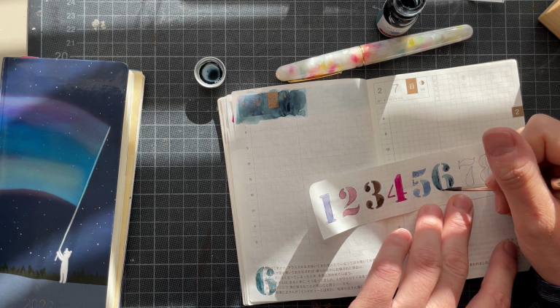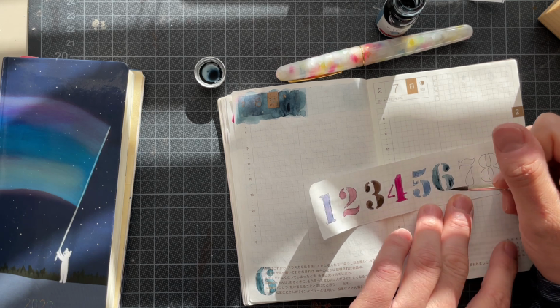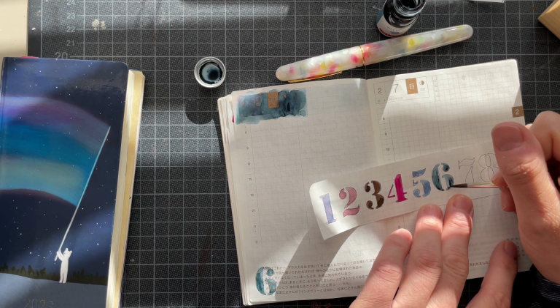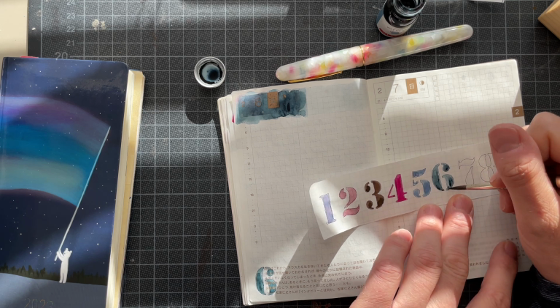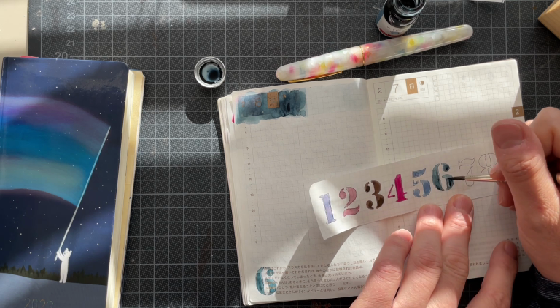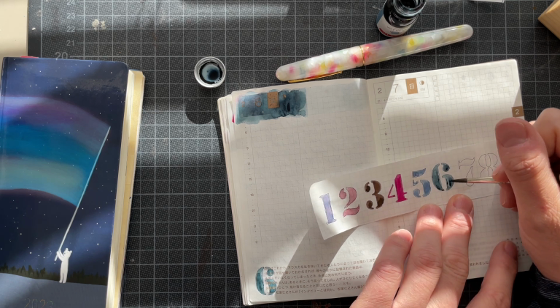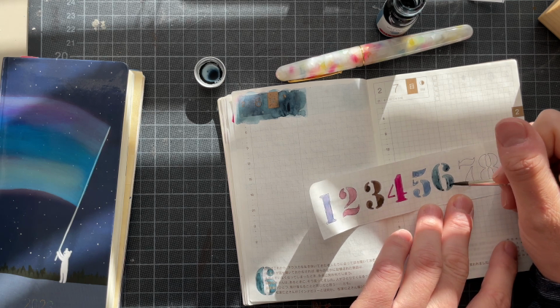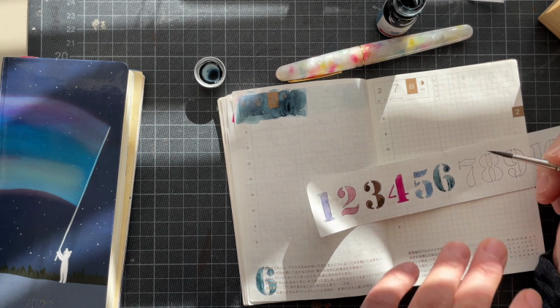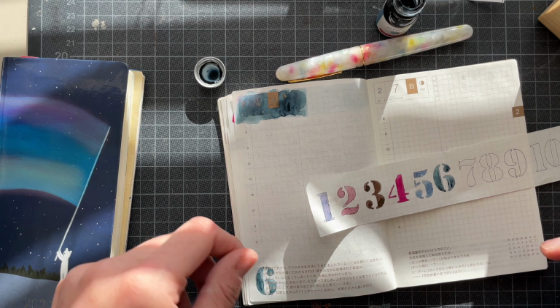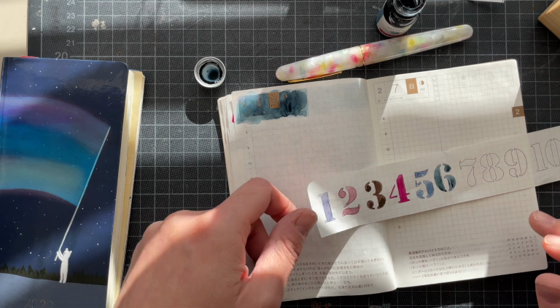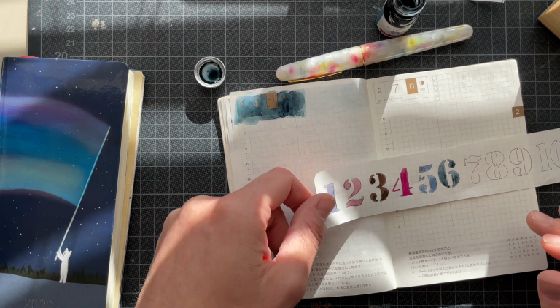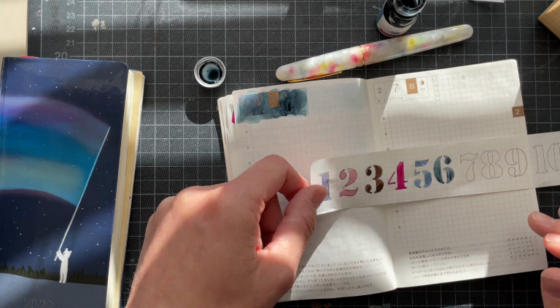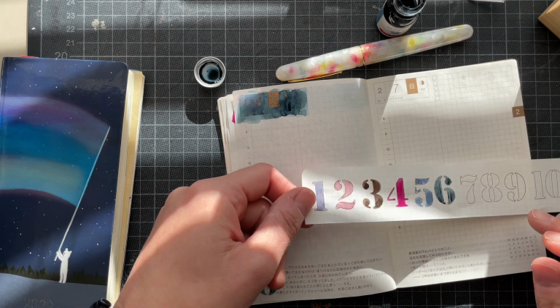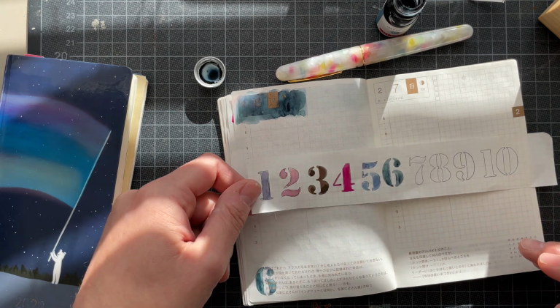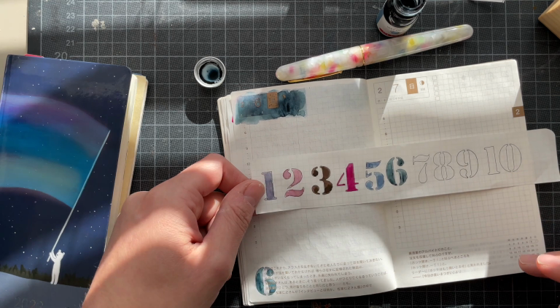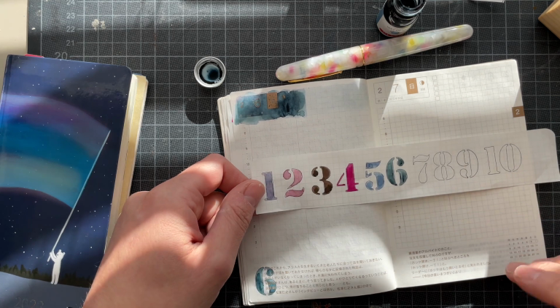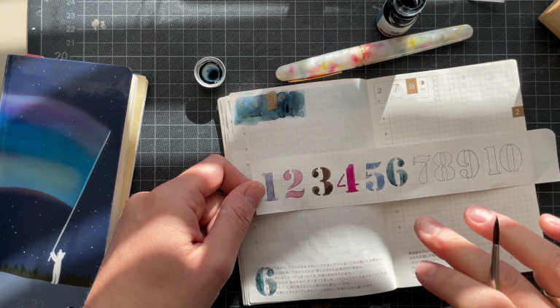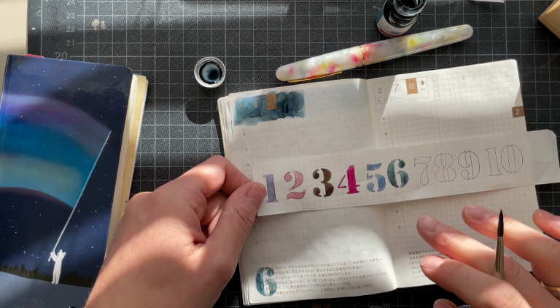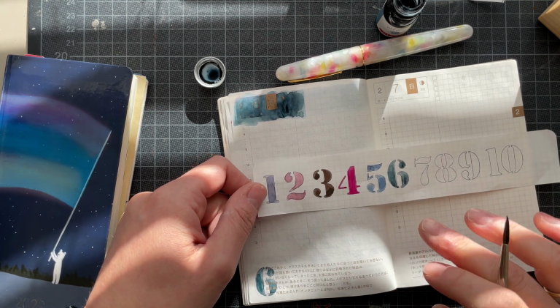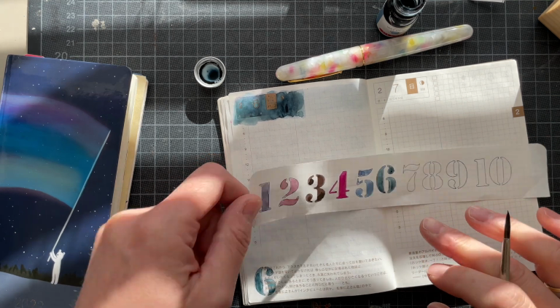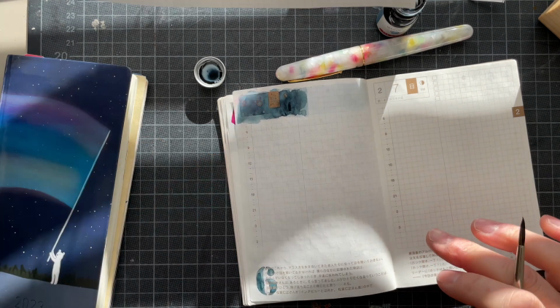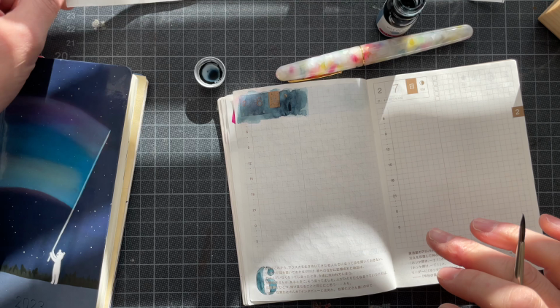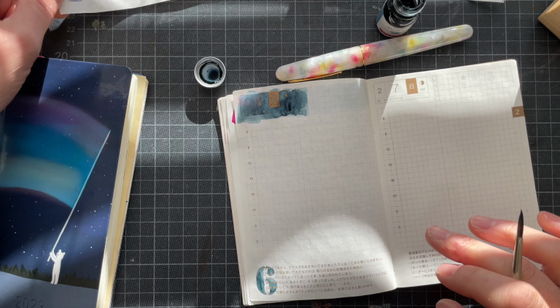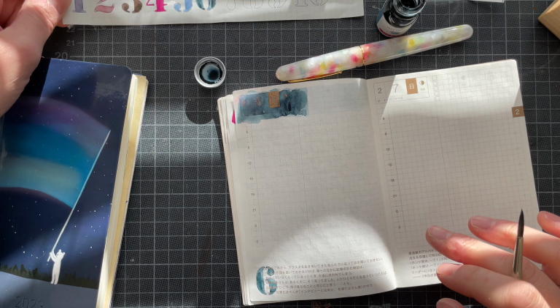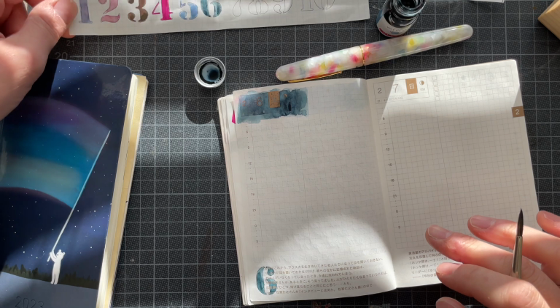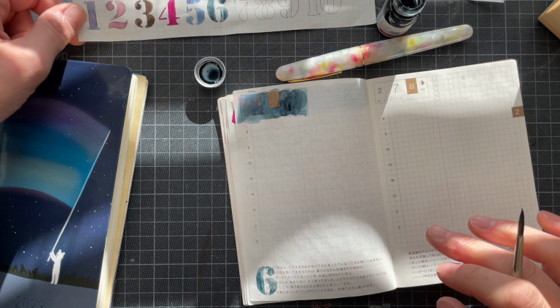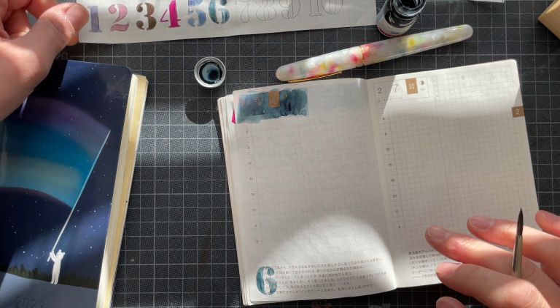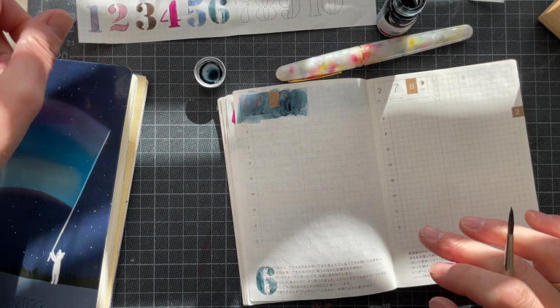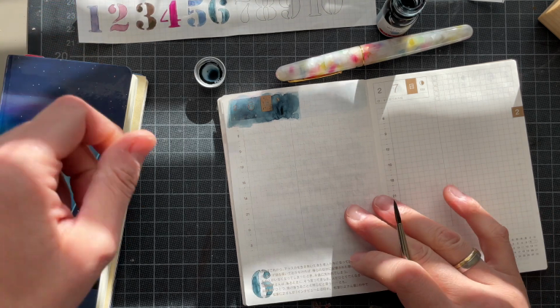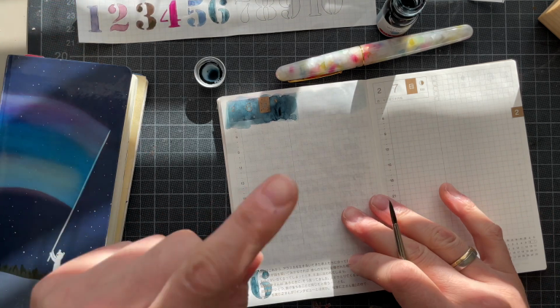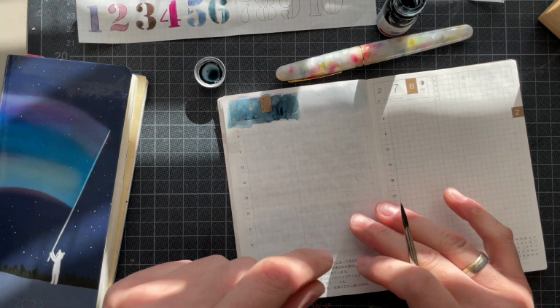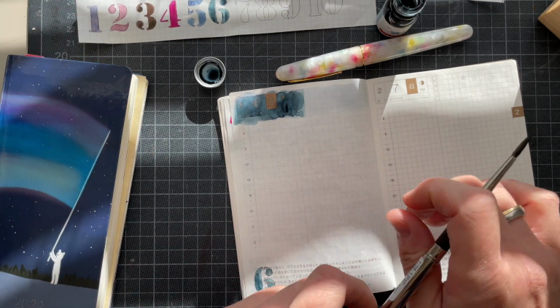Or I'm completely off and I memorized this wrong. It's a nice color, that is for sure. So I'm going to ink this up.